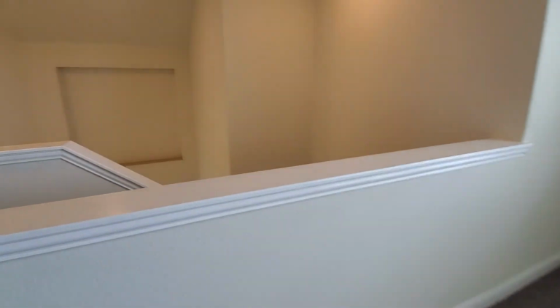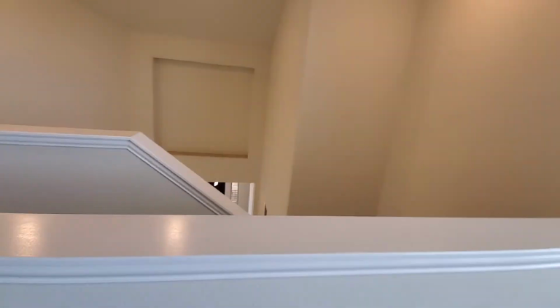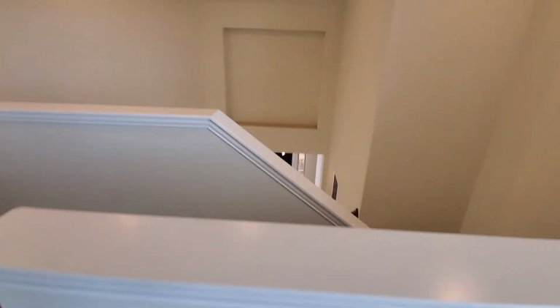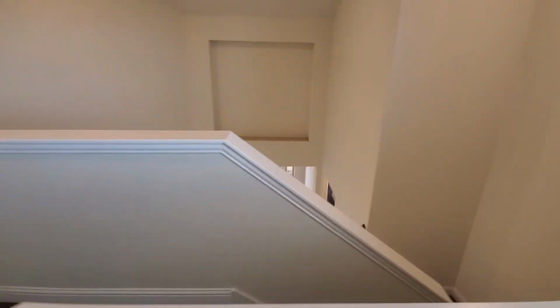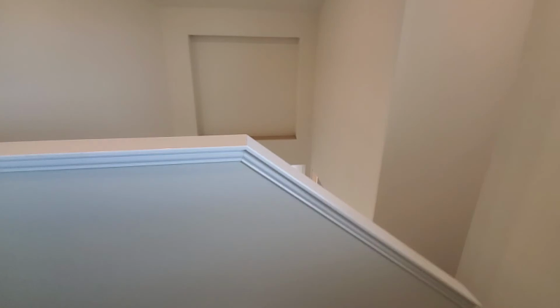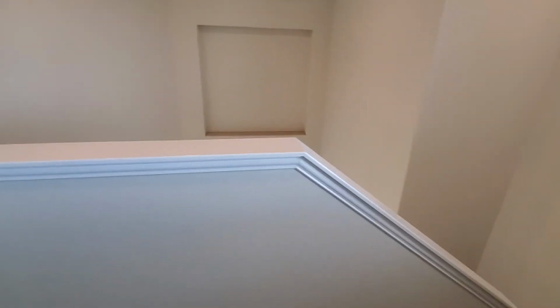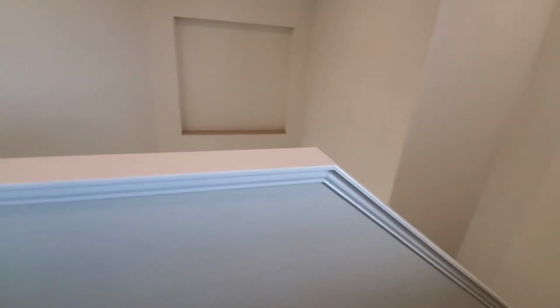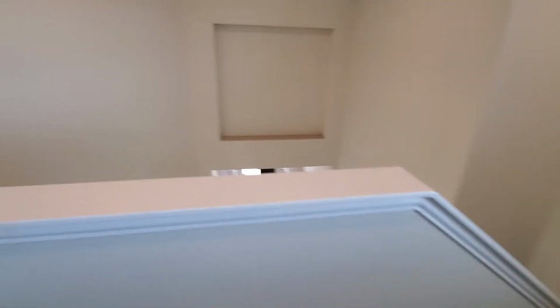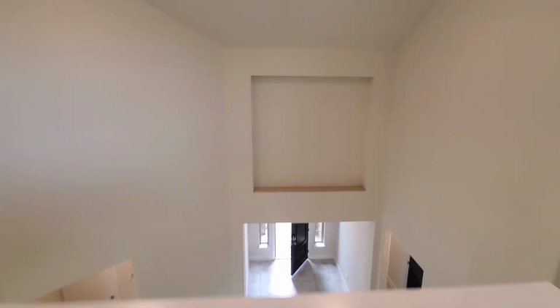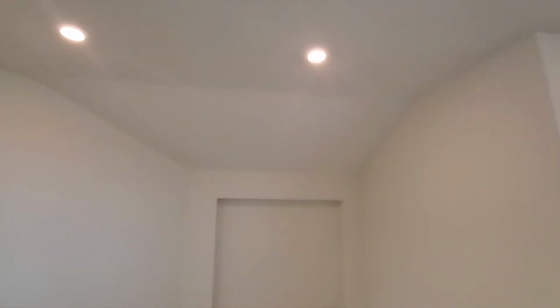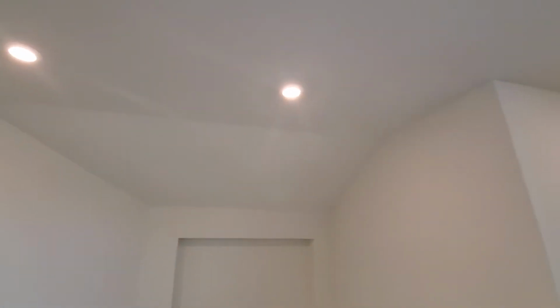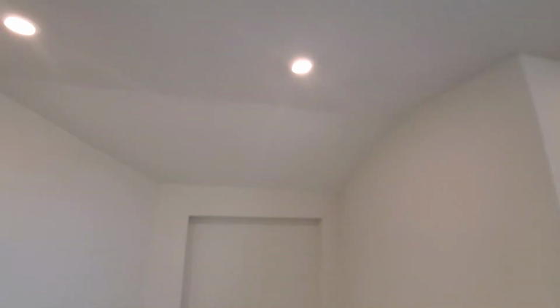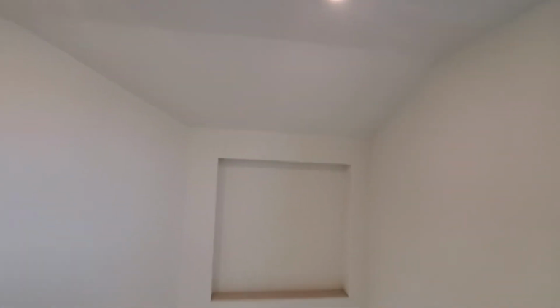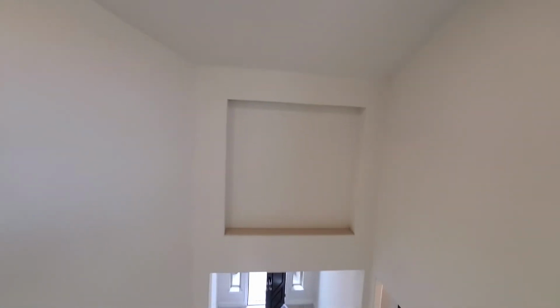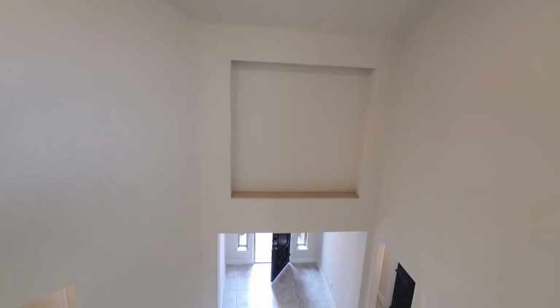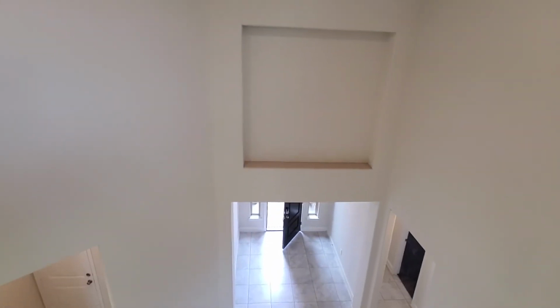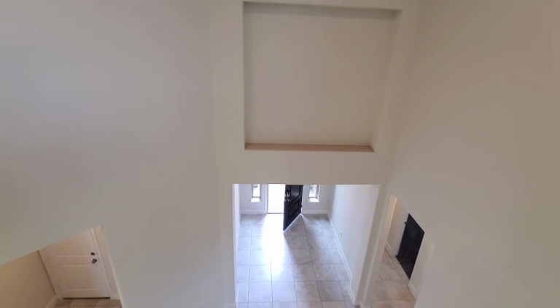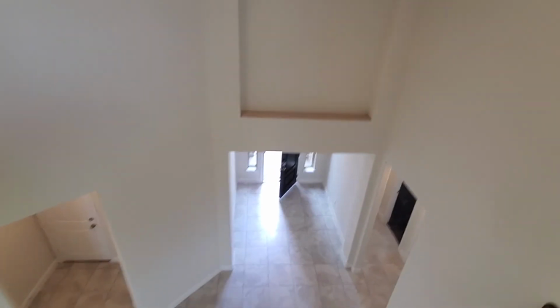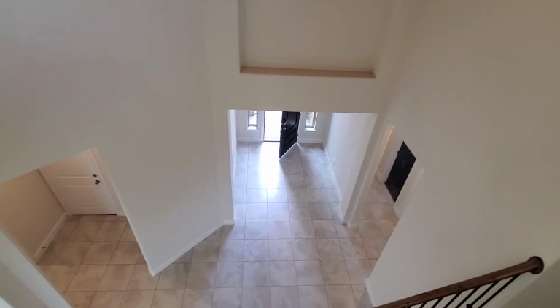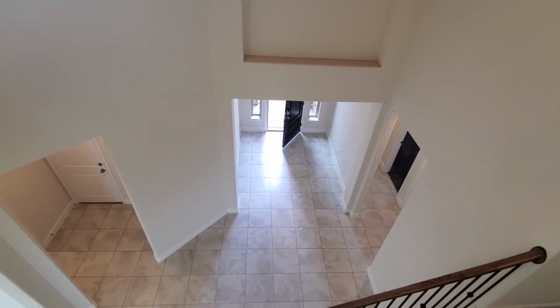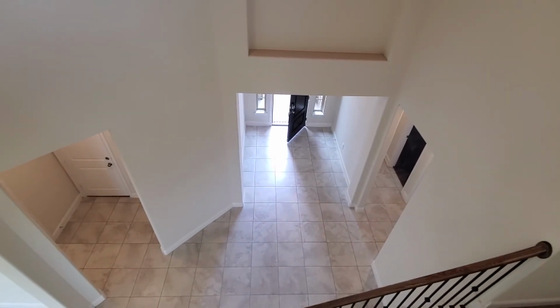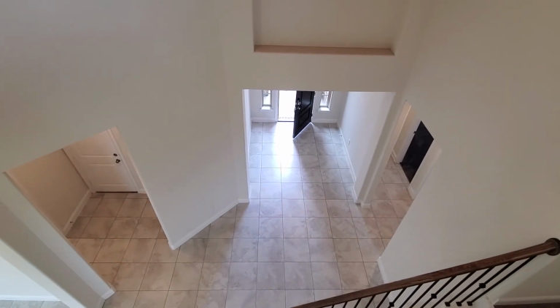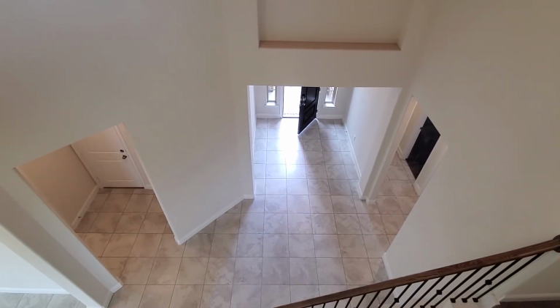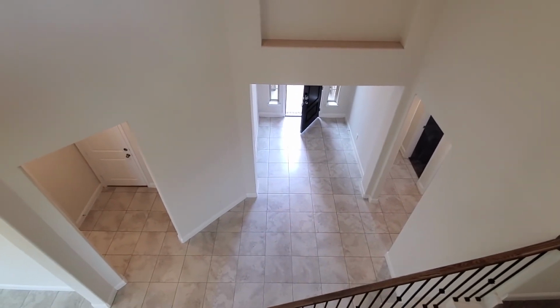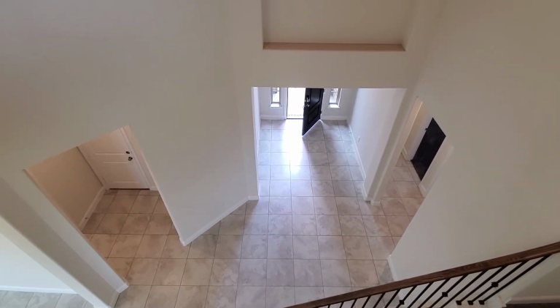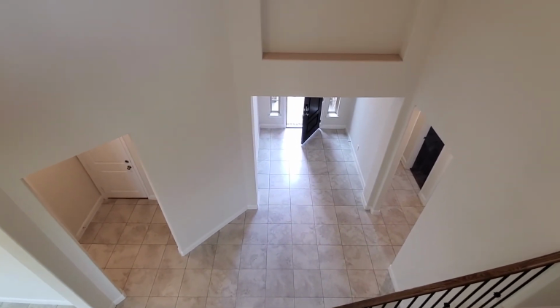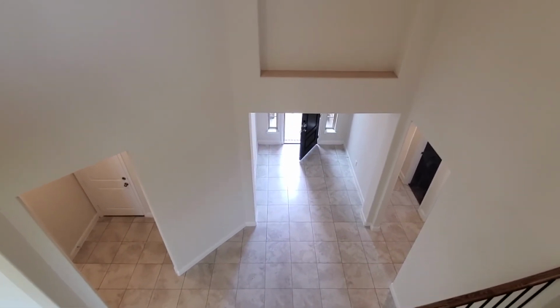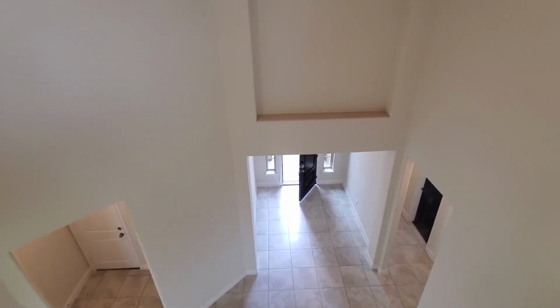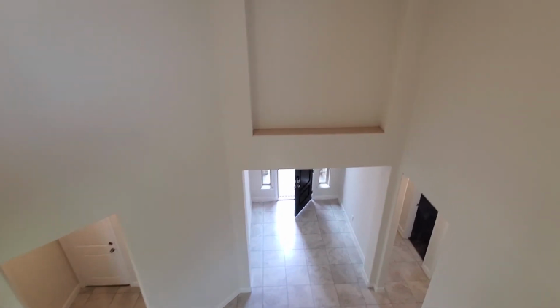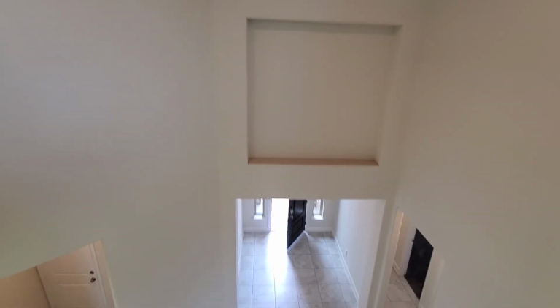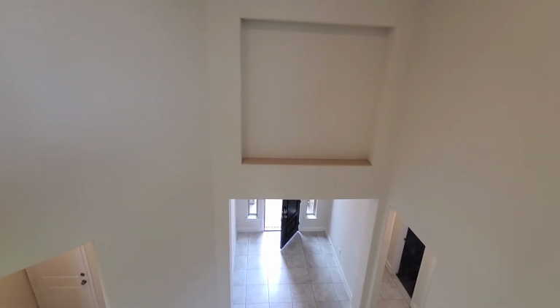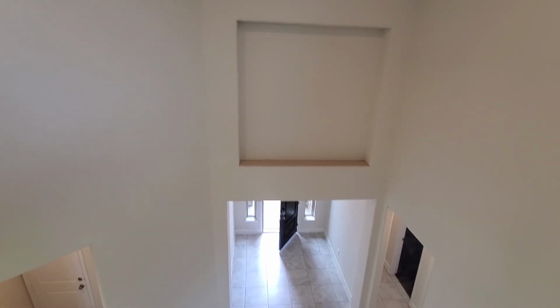Just taking a look at how open this home is and how high these gorgeous ceilings are. Please let me know if you have any other questions, and let's see what we need to do to get you guys into this home and make it yours. Talk to you soon.